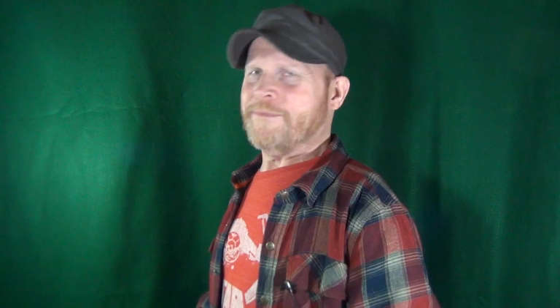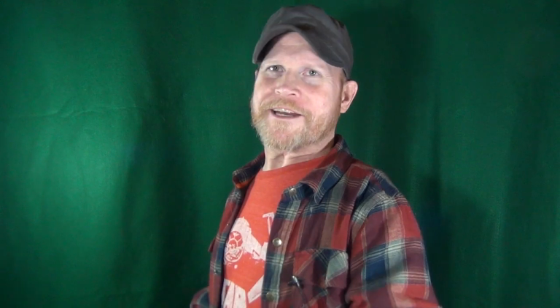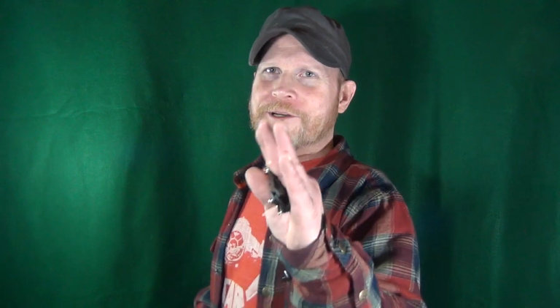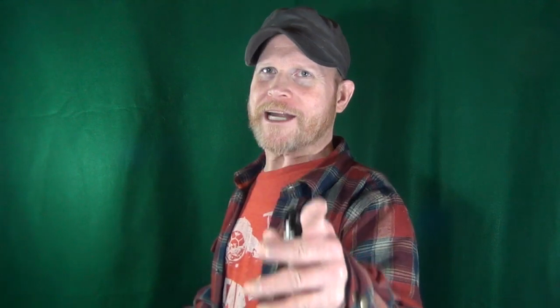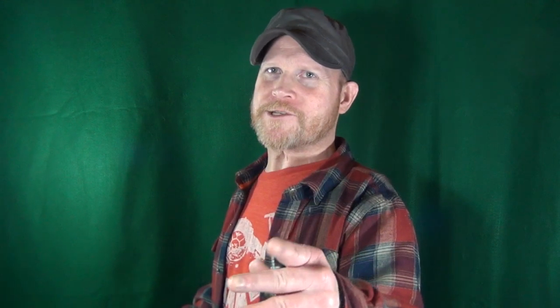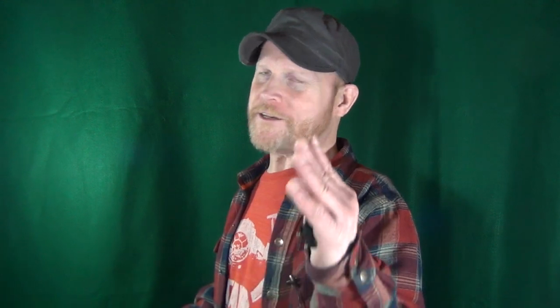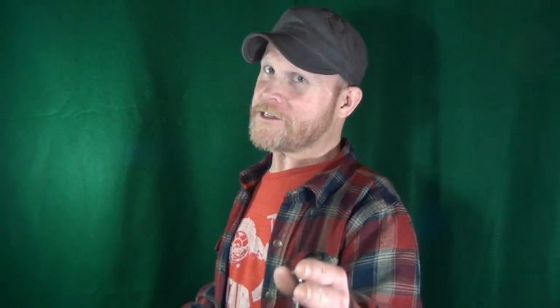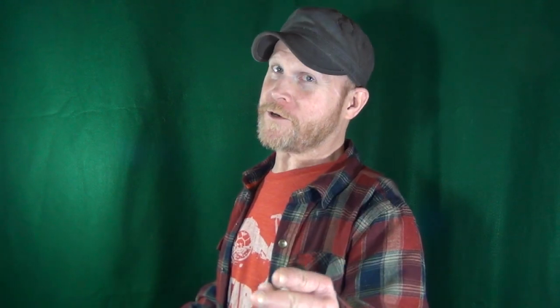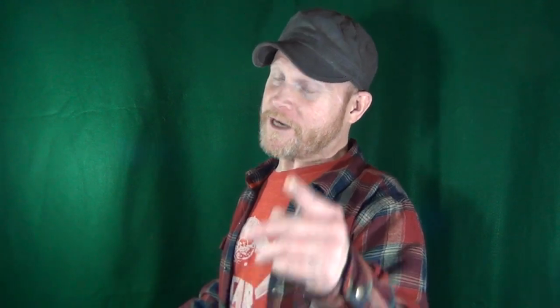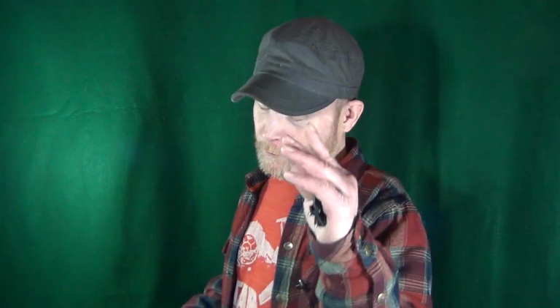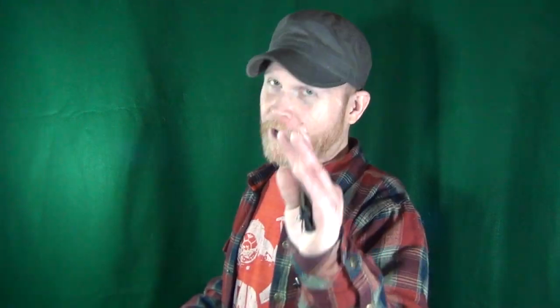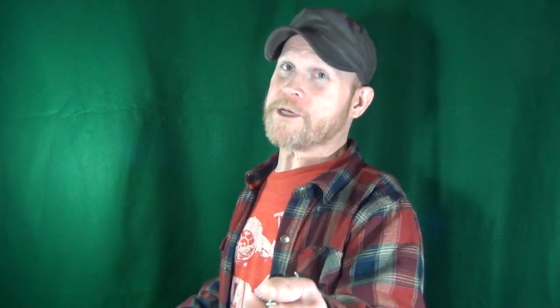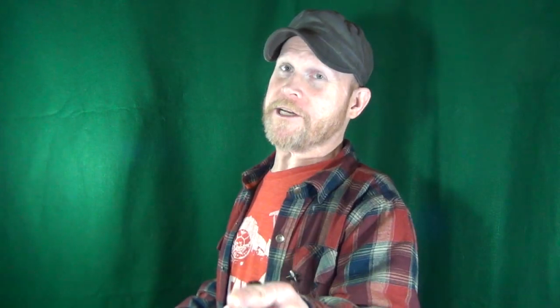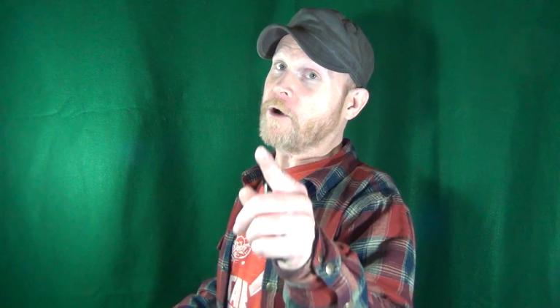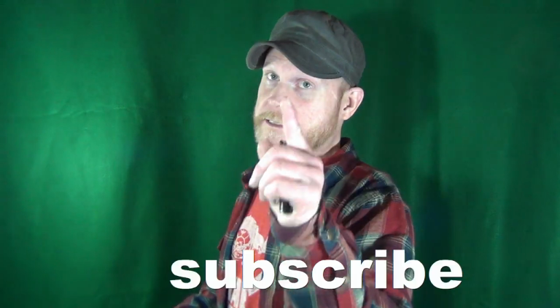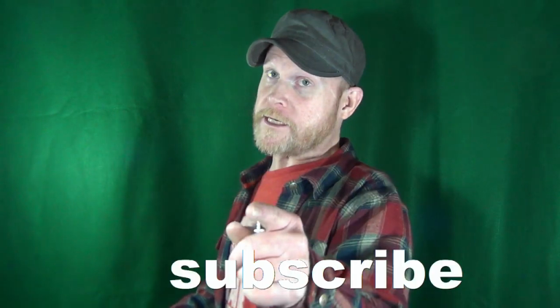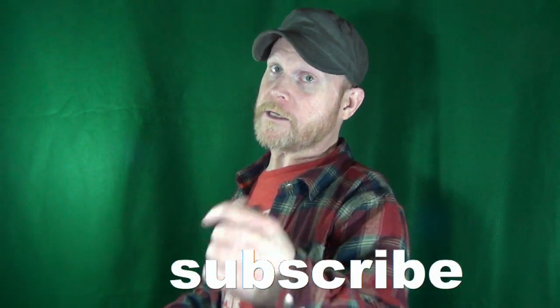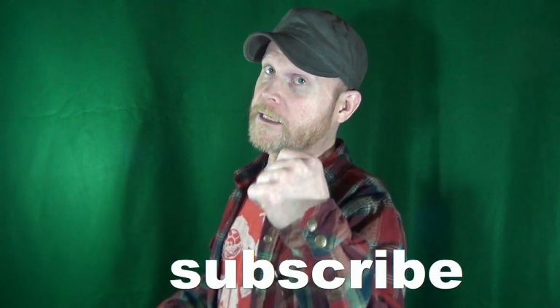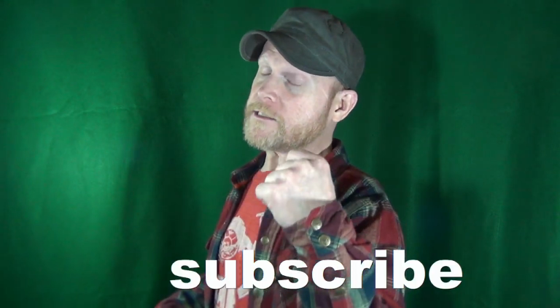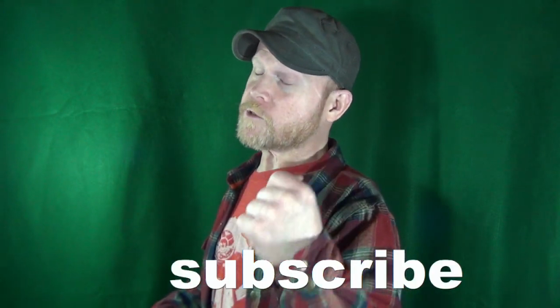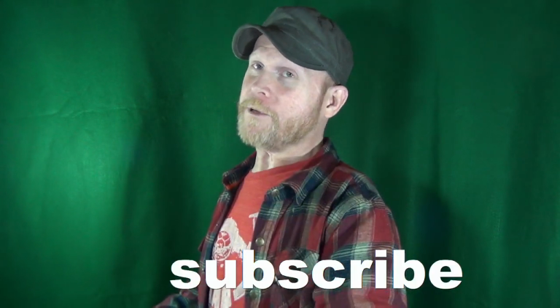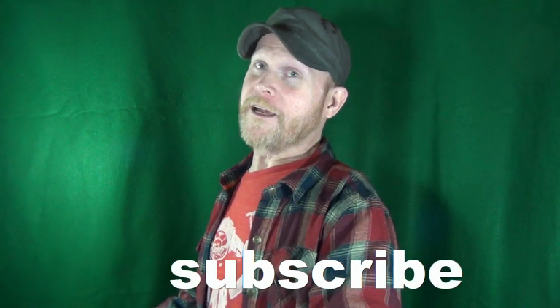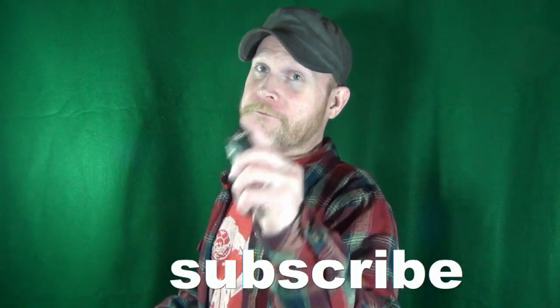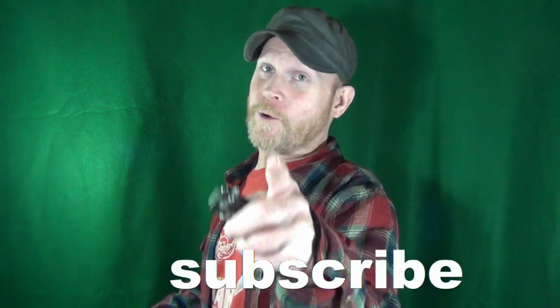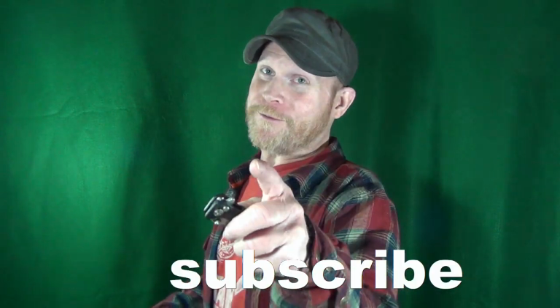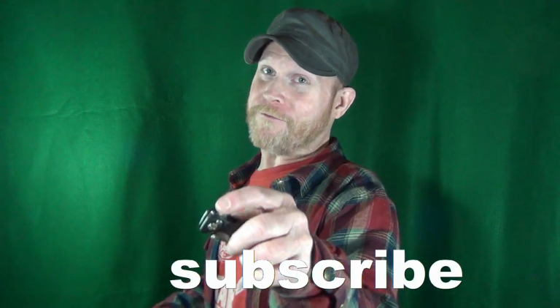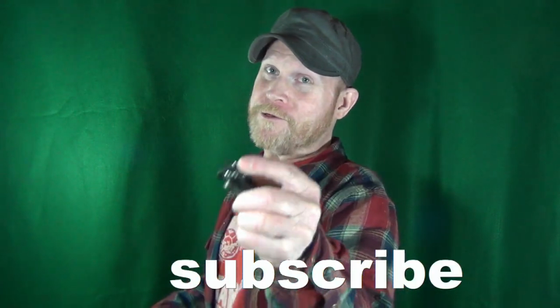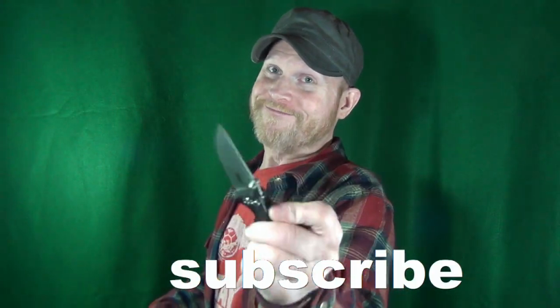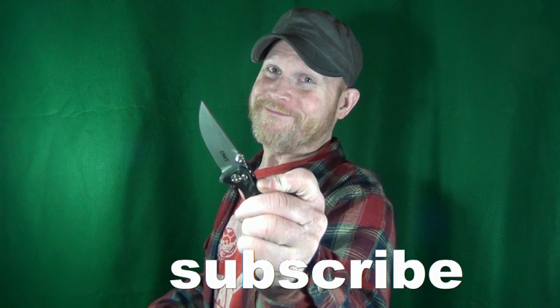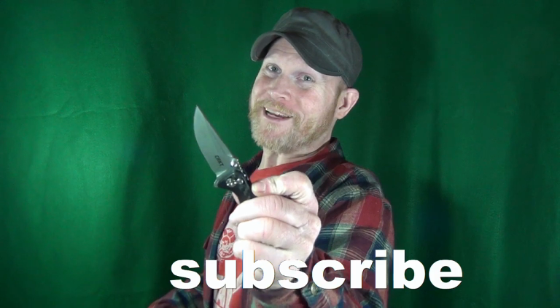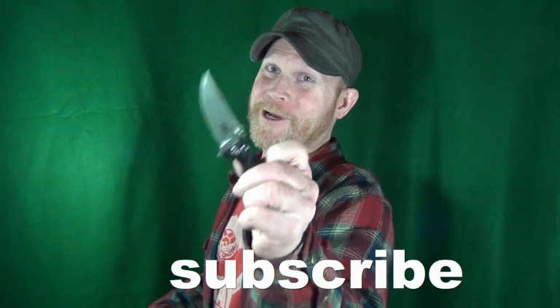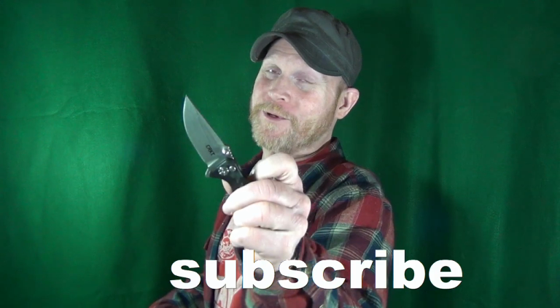Hey, how you doing? My name is Jay. If this is your first time here, welcome to my channel. Consider clicking on that subscribe button if you're looking for knife reviews that get right to the point.